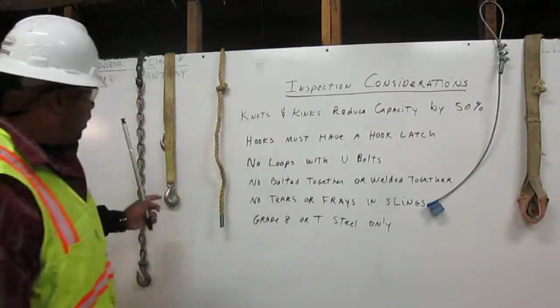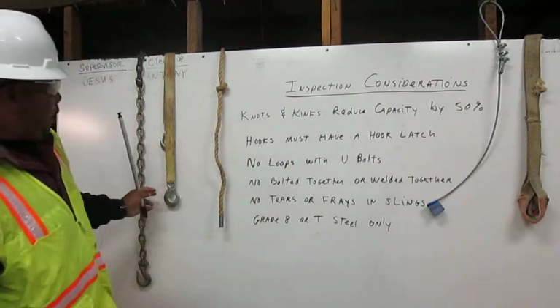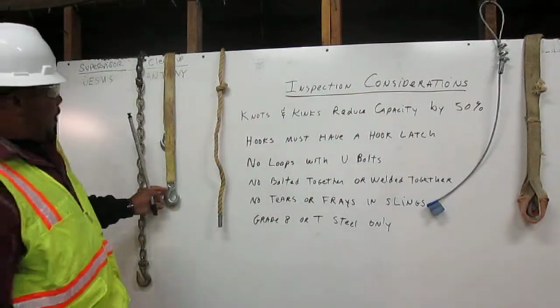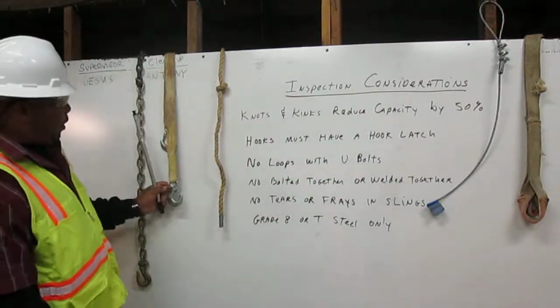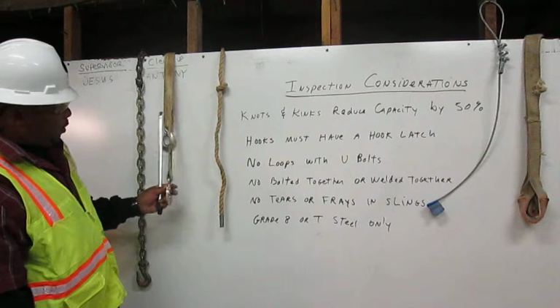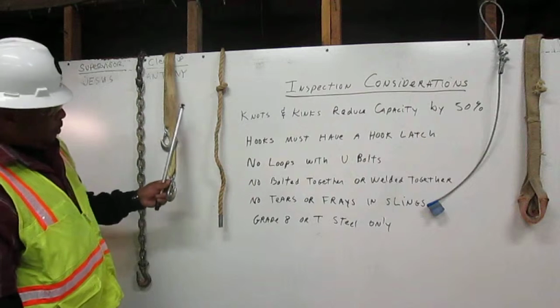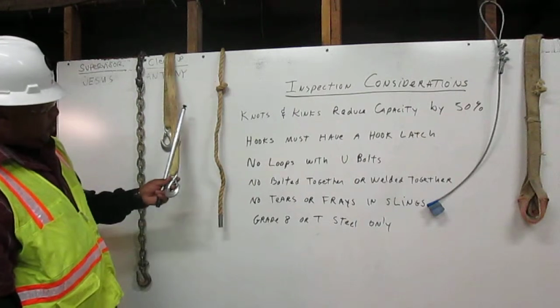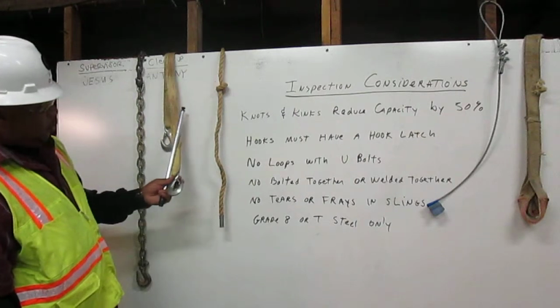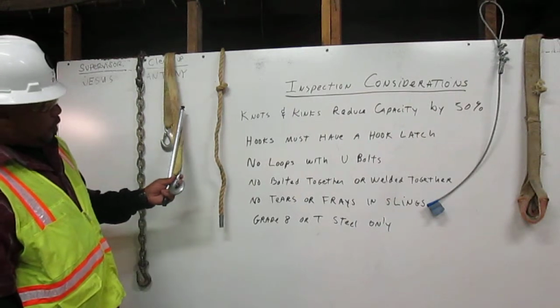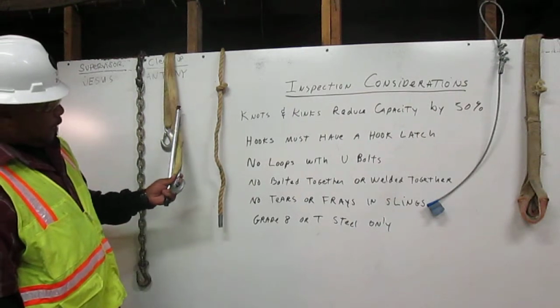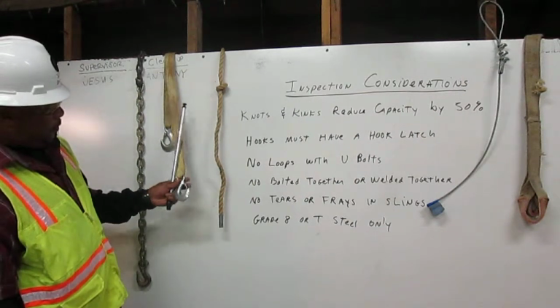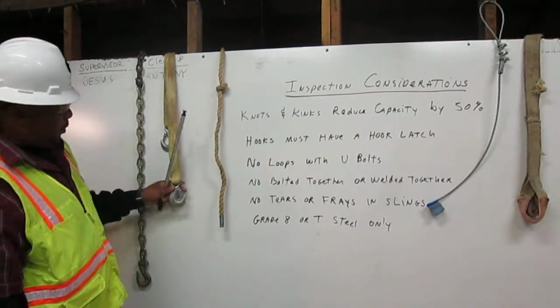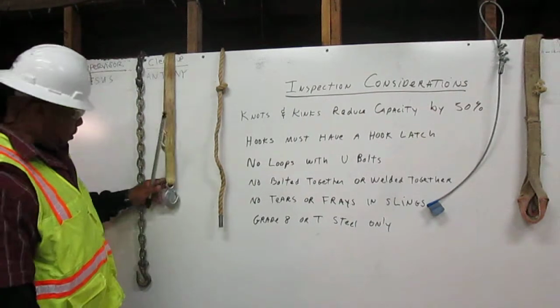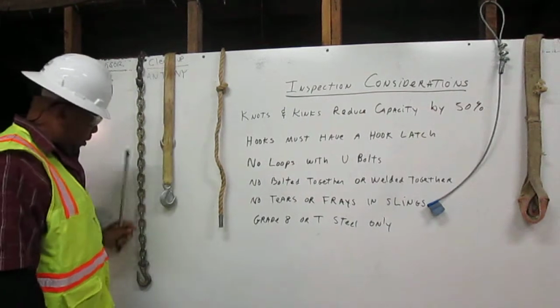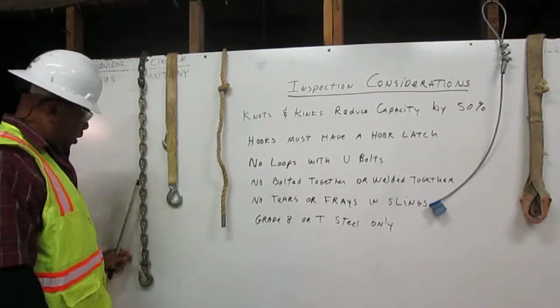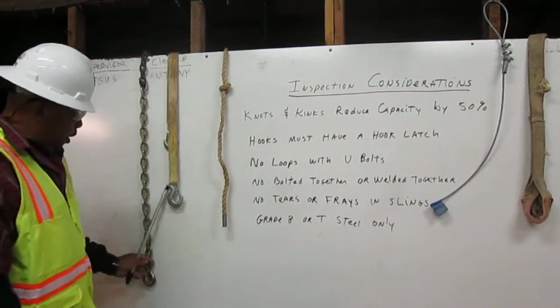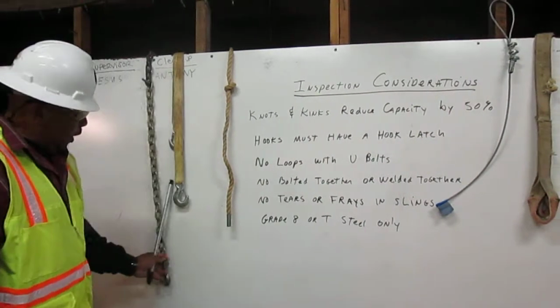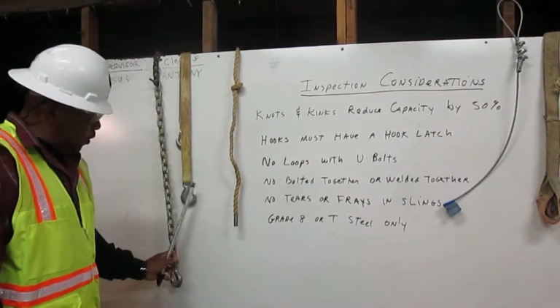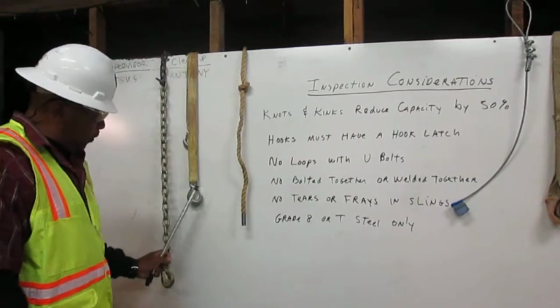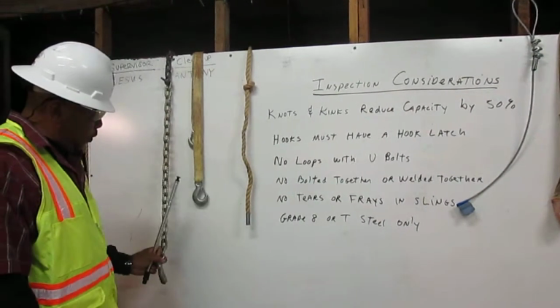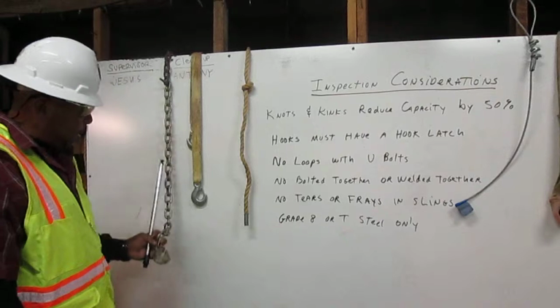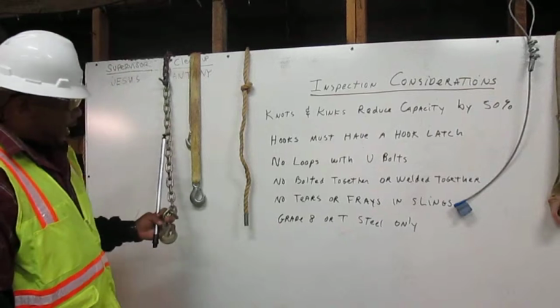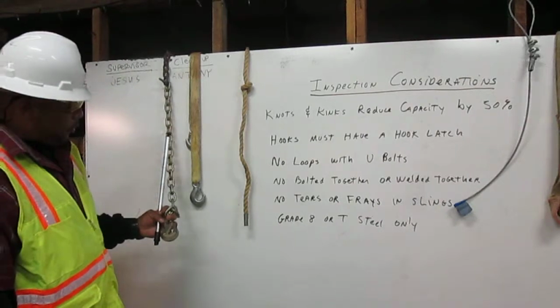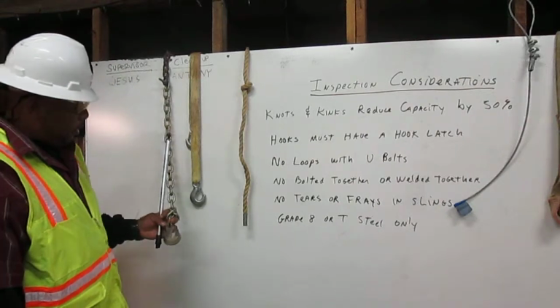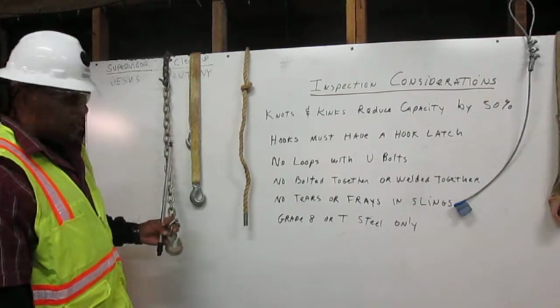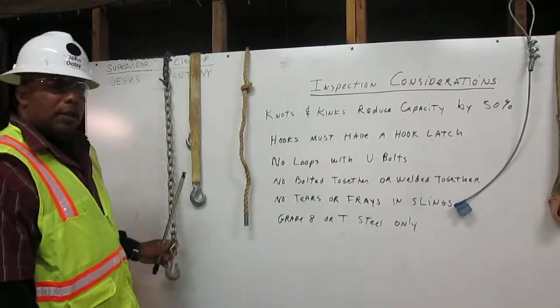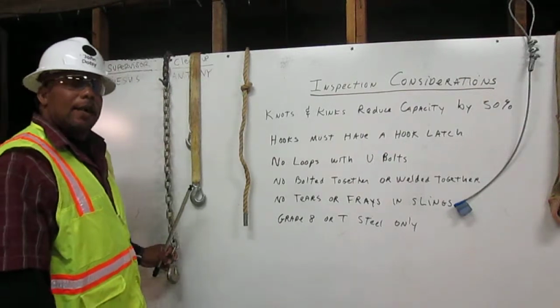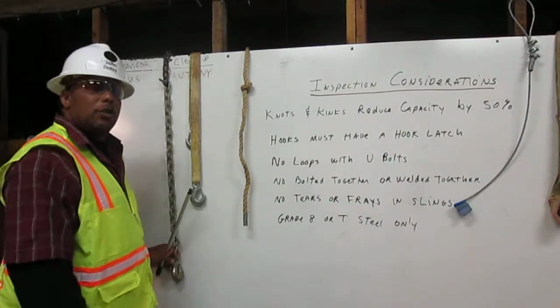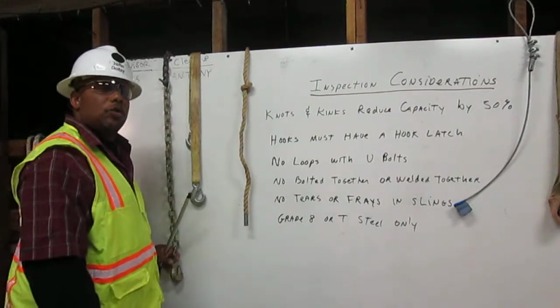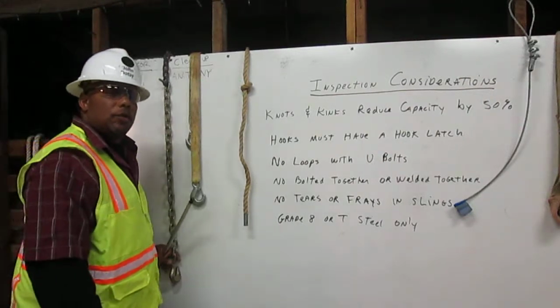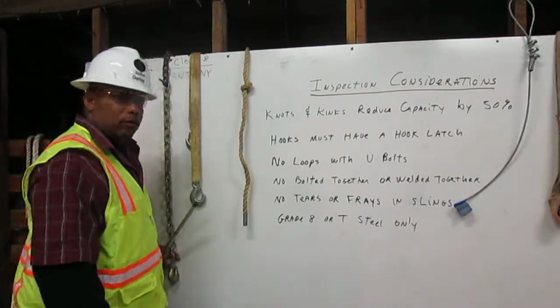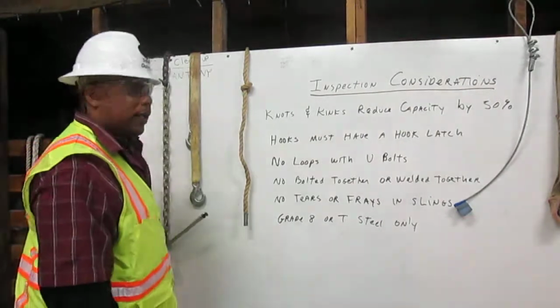Here we have a hook with a hook latch. Here we have a hook without a latch. This hook cannot be used for rigging.